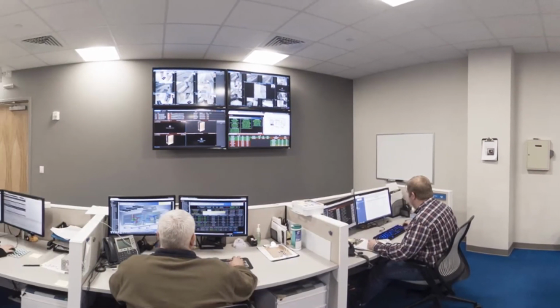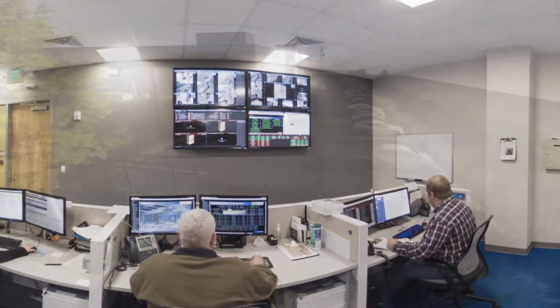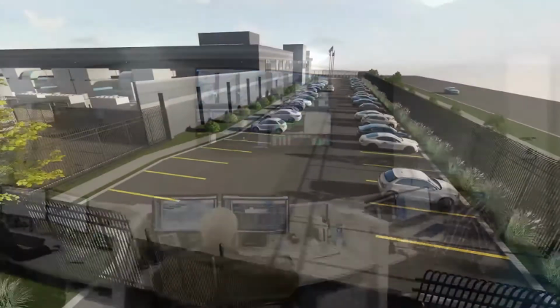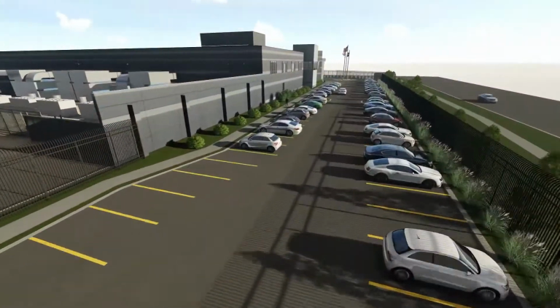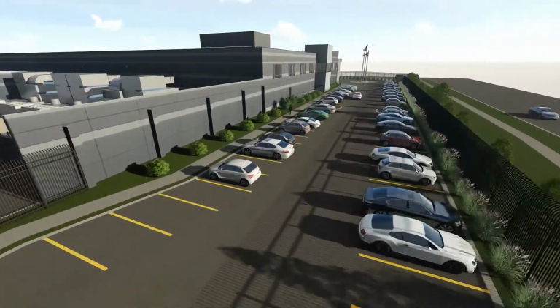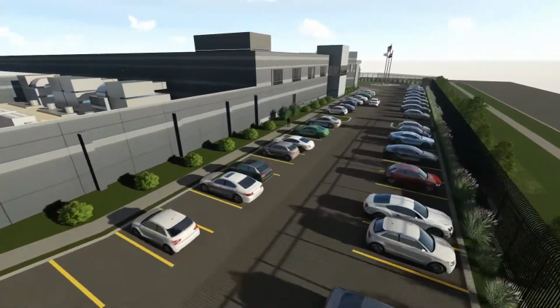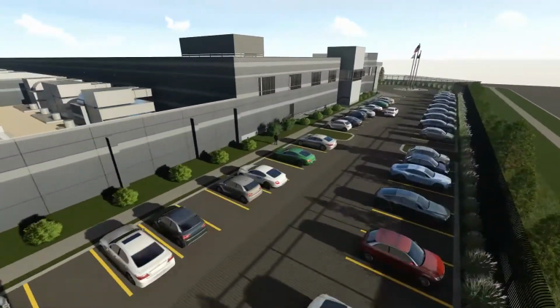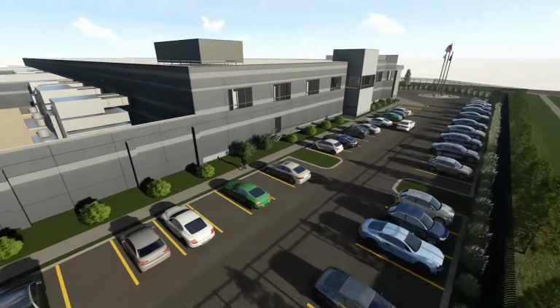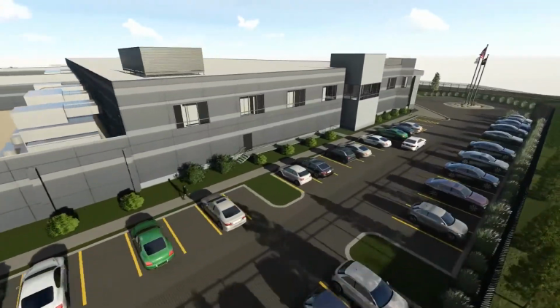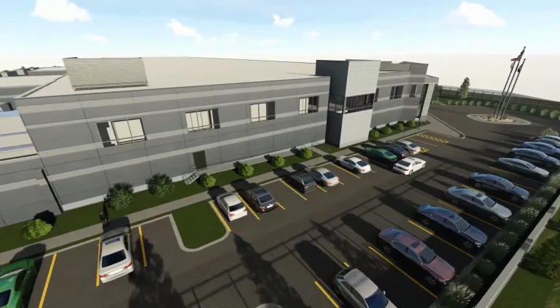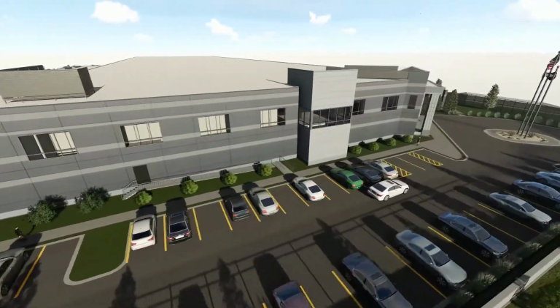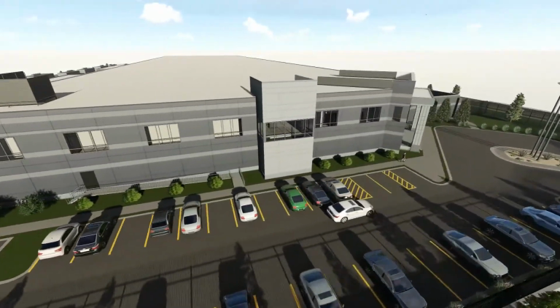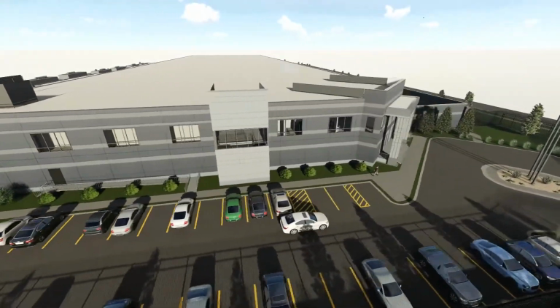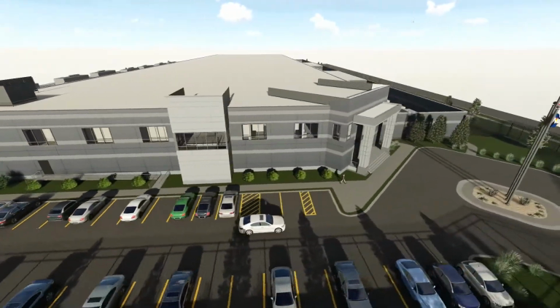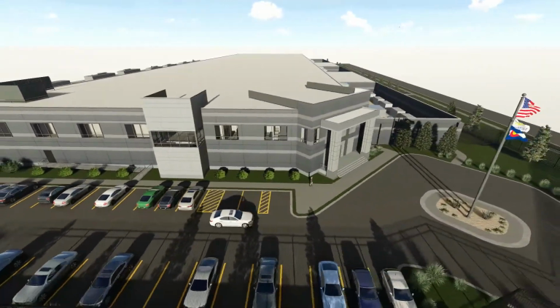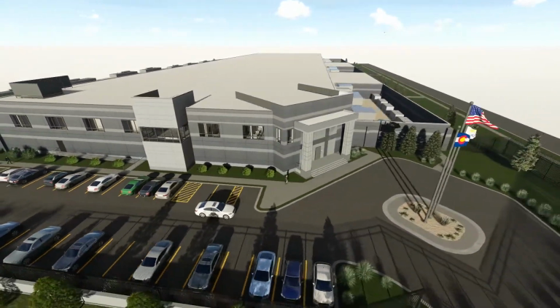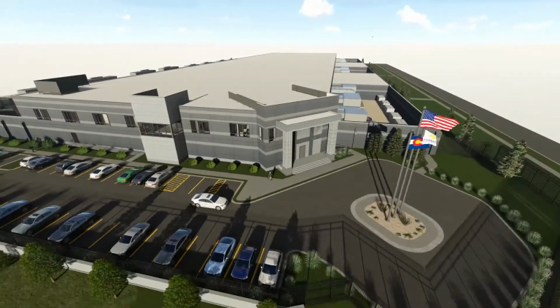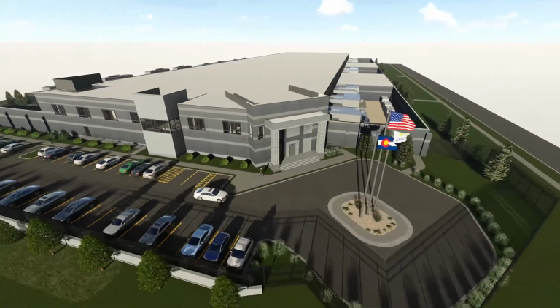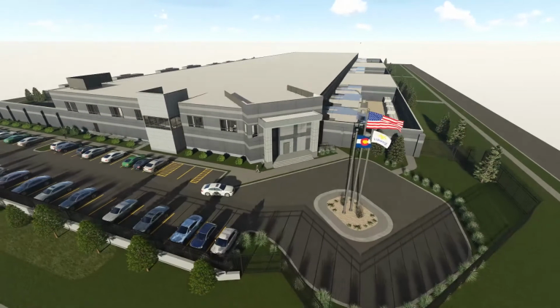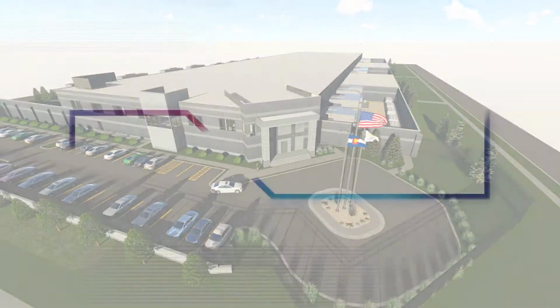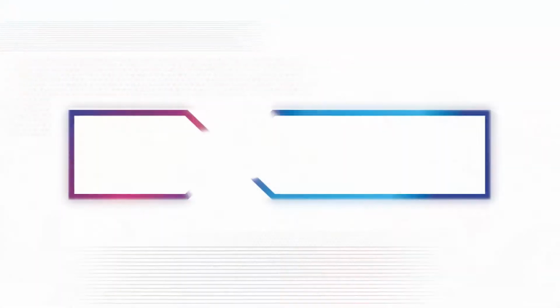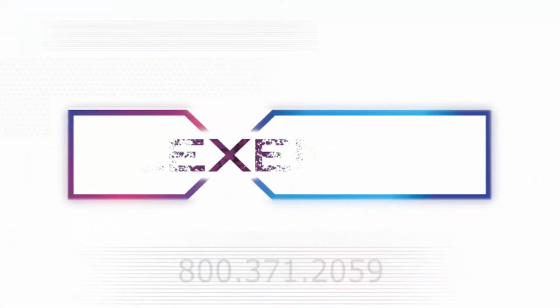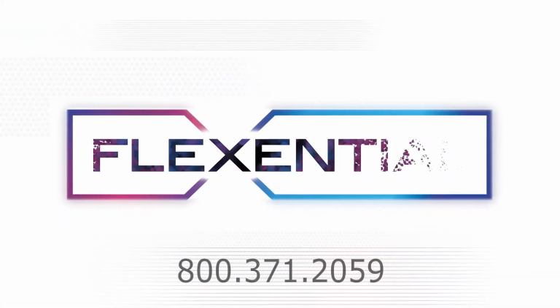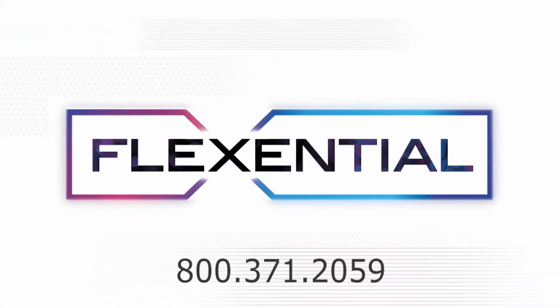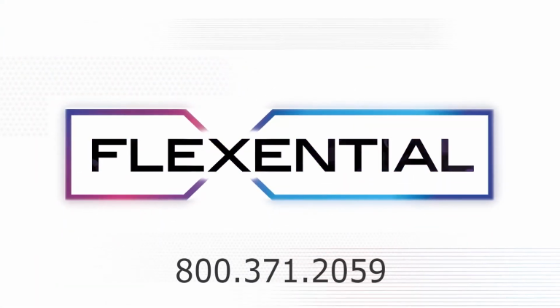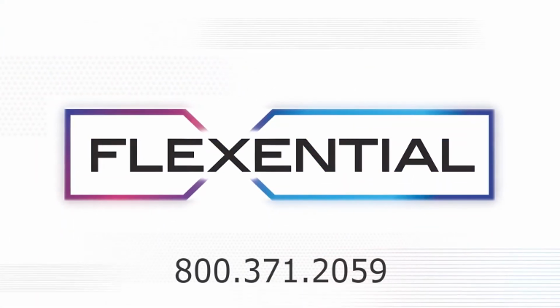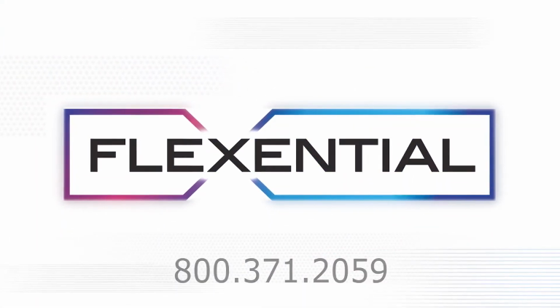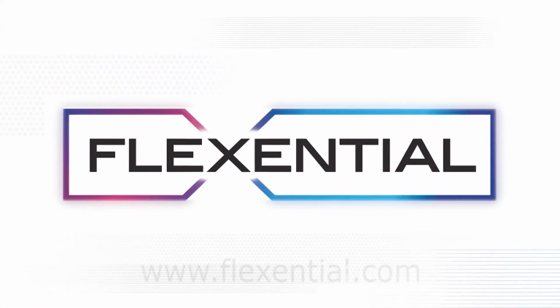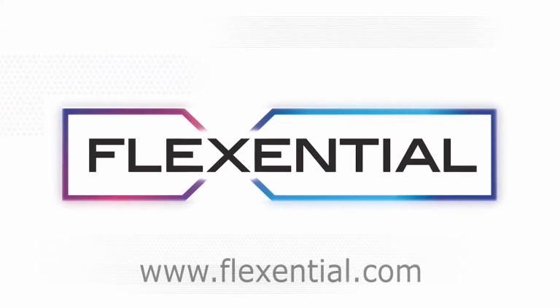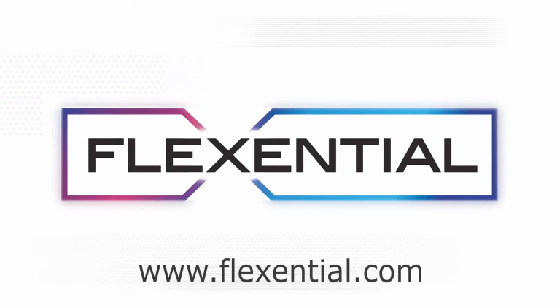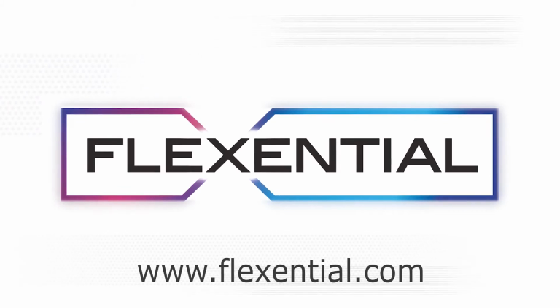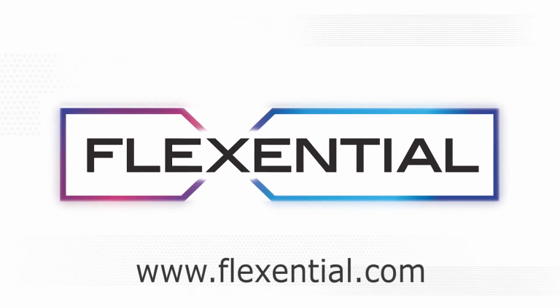No matter where you are on your IT transformation journey, we'll meet you there and take your business where it needs to go. To get started with Flexential, call 800-371-2059 or visit us at flexential.com.